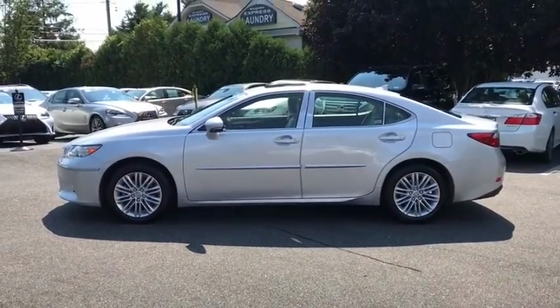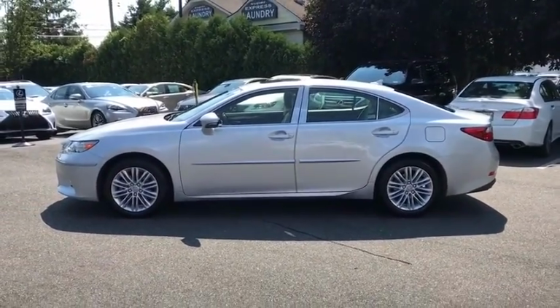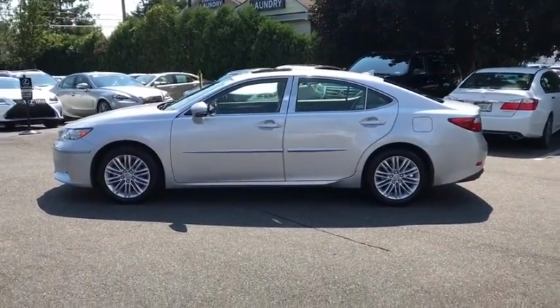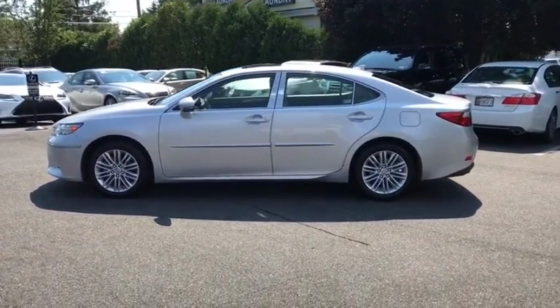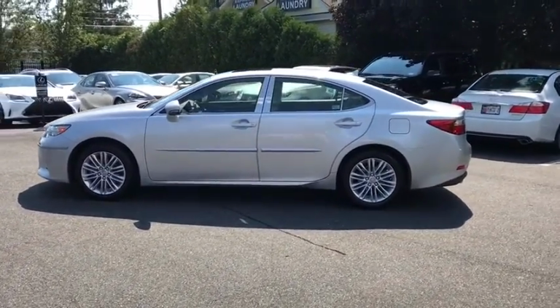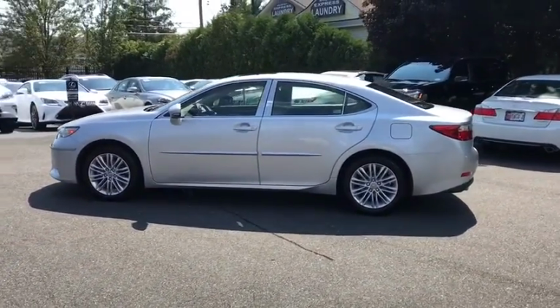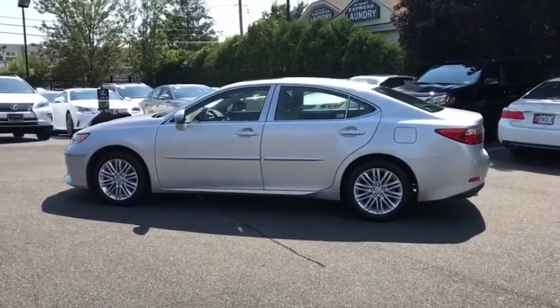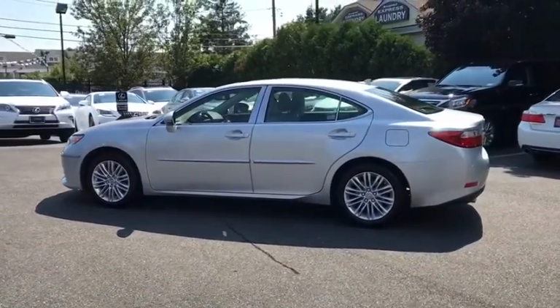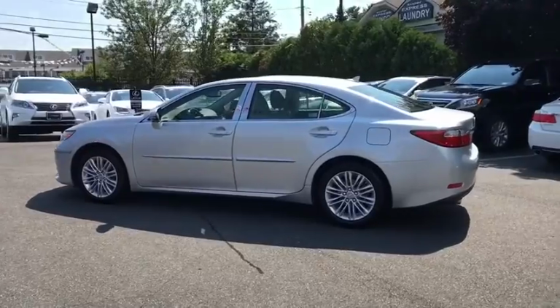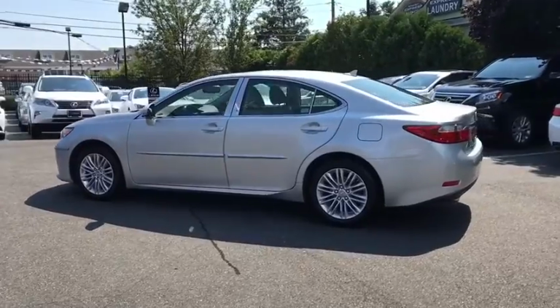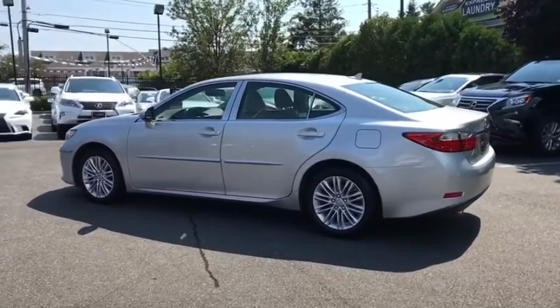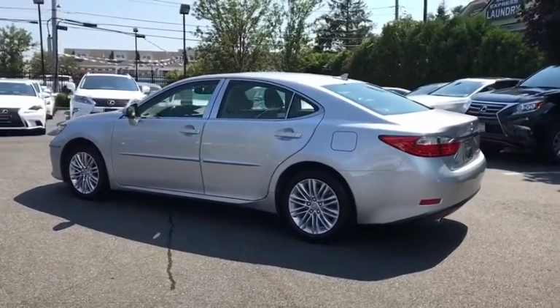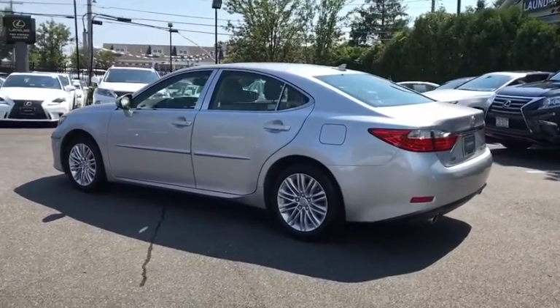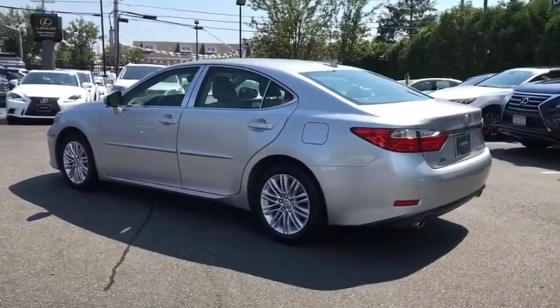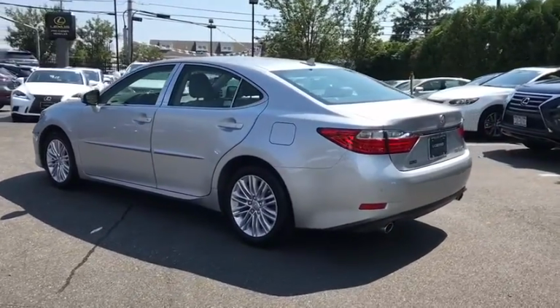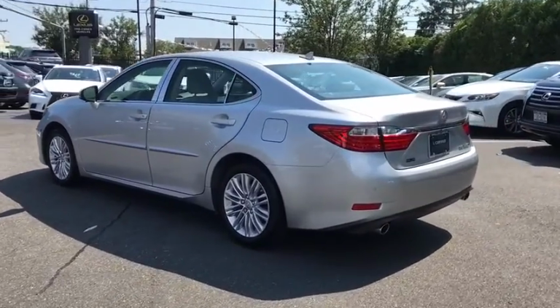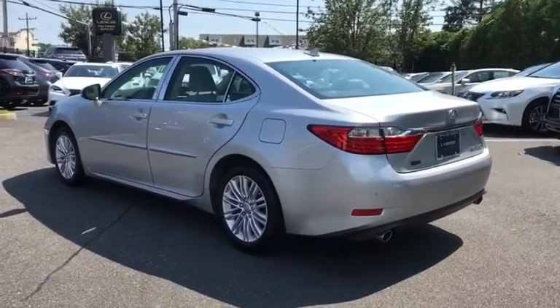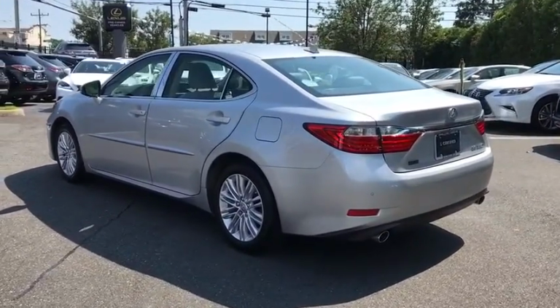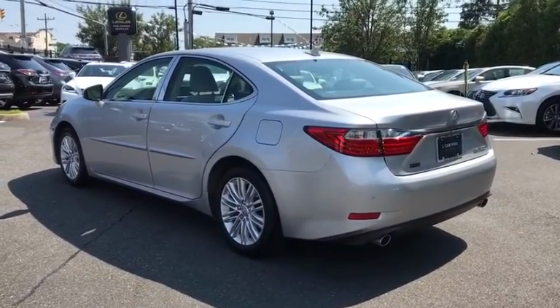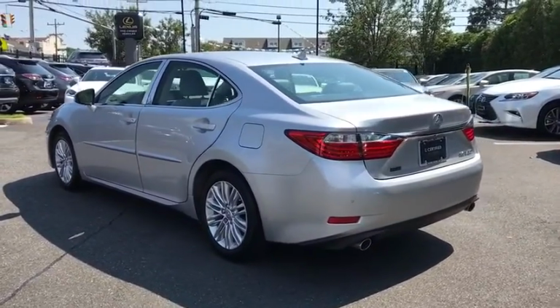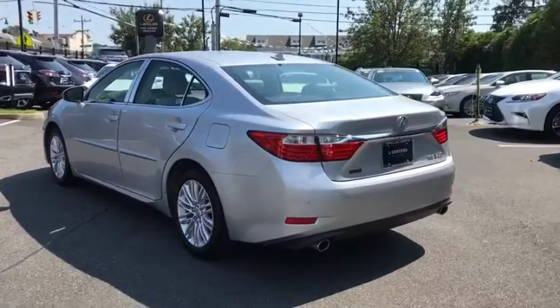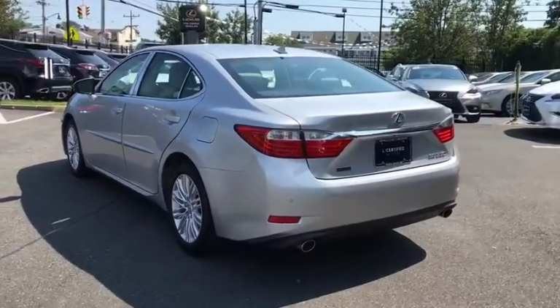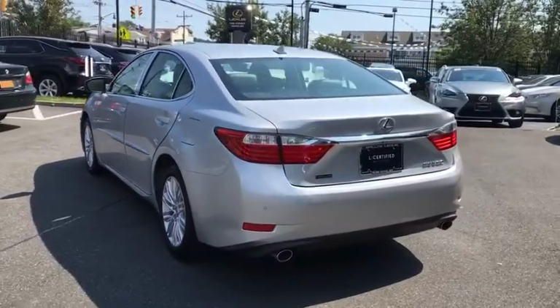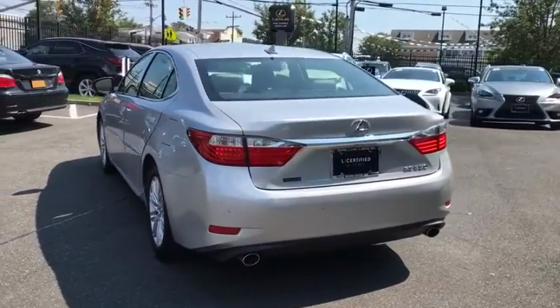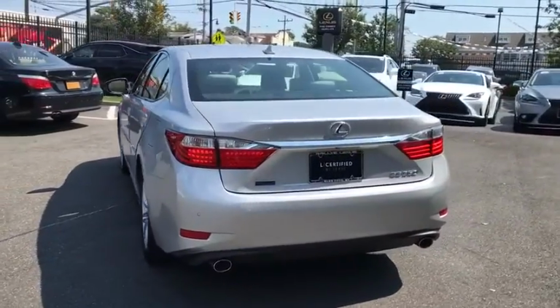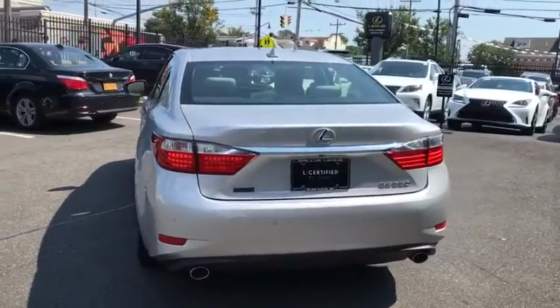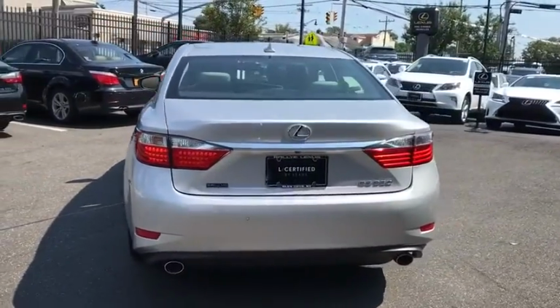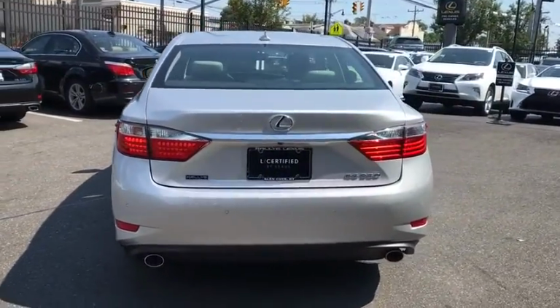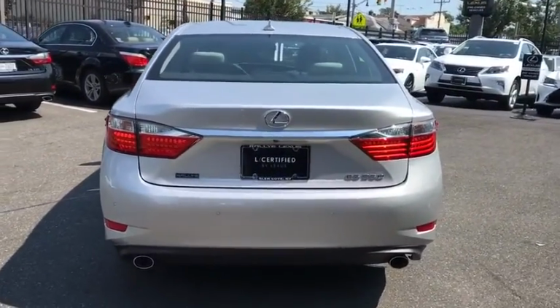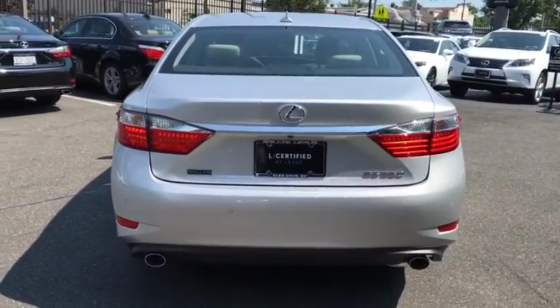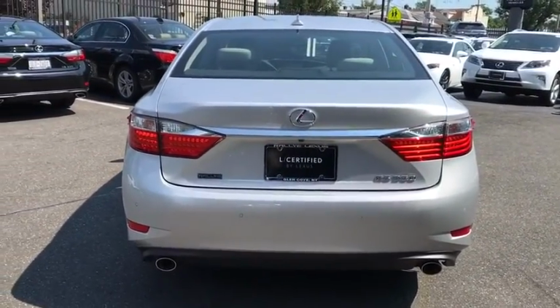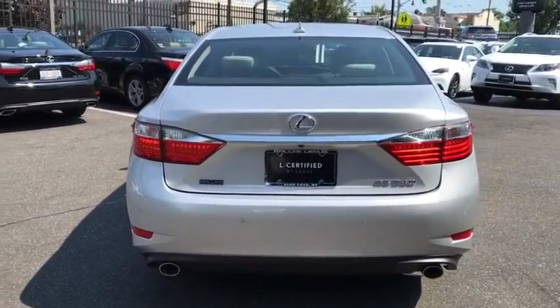Navigation system, power passenger seat, traction control, dual airbags, Bluetooth, power steering, alloy wheels, four-wheel disc brakes, eight speakers, fog lights, security system, electronic stability control.